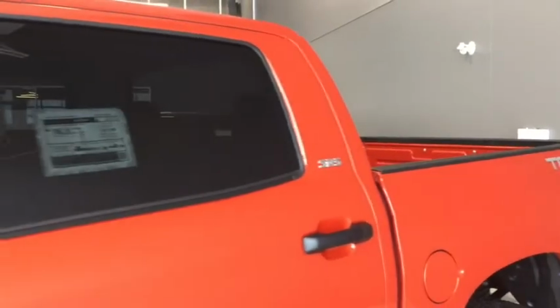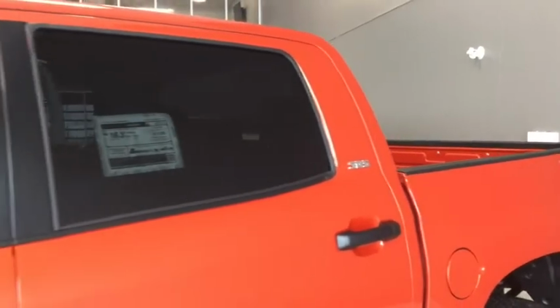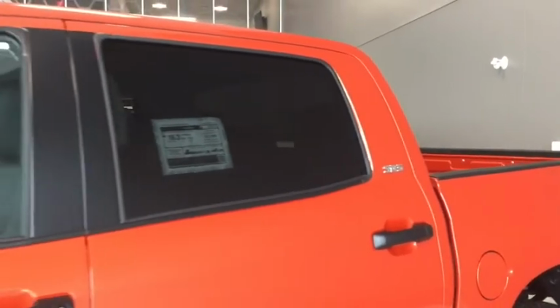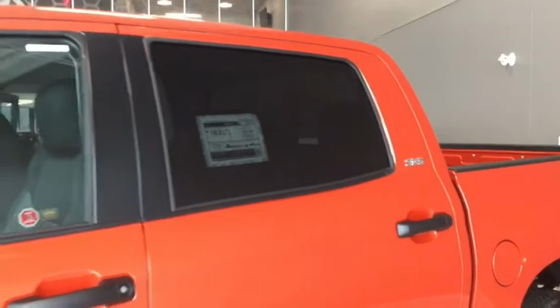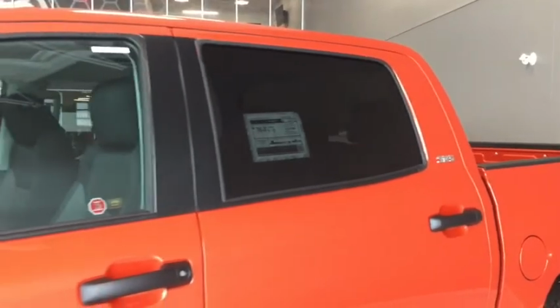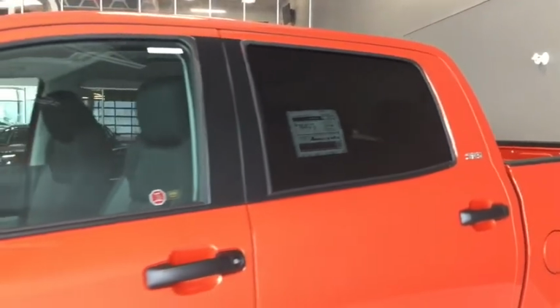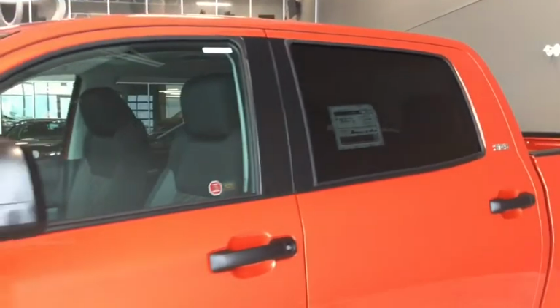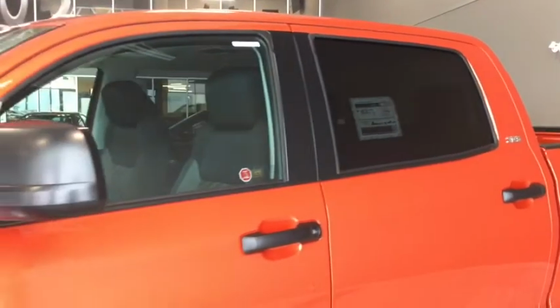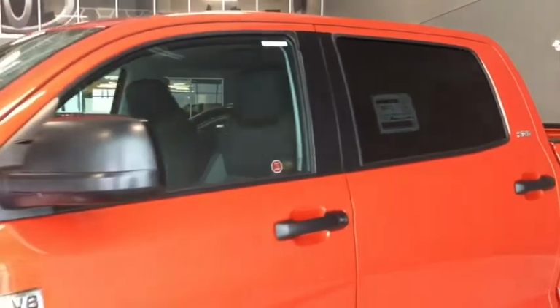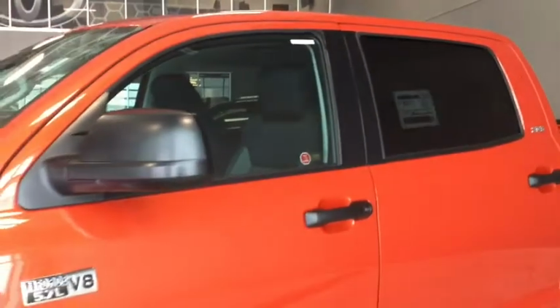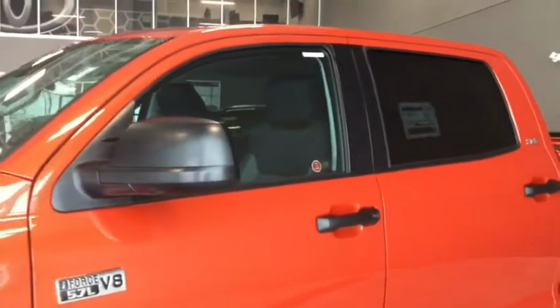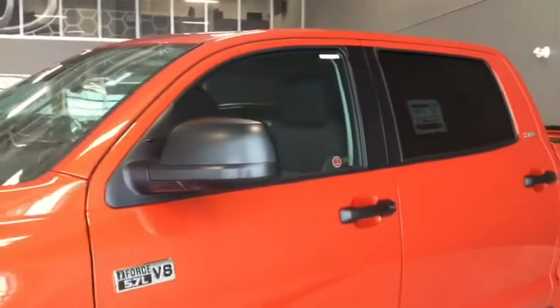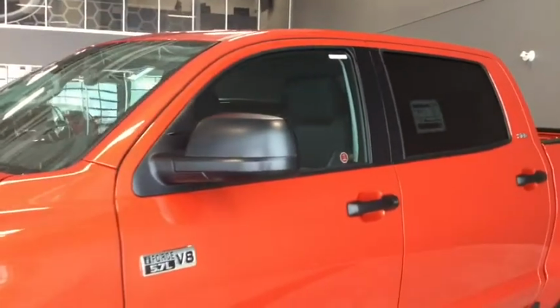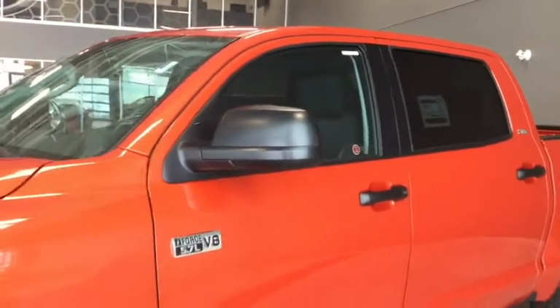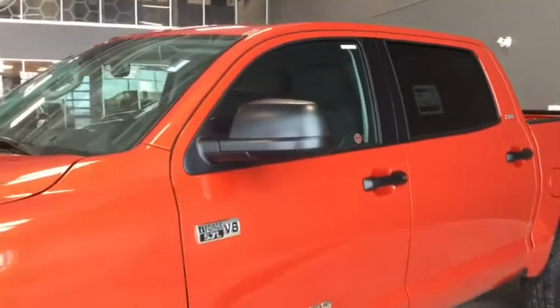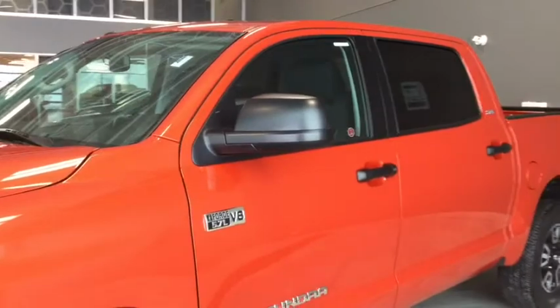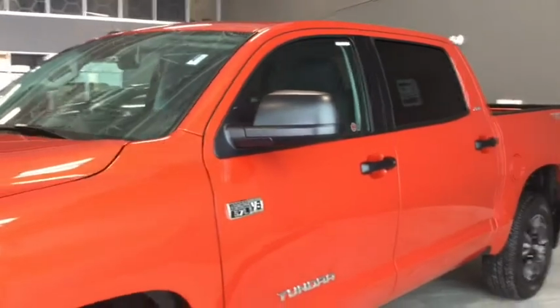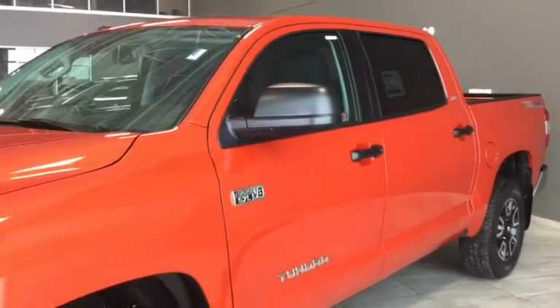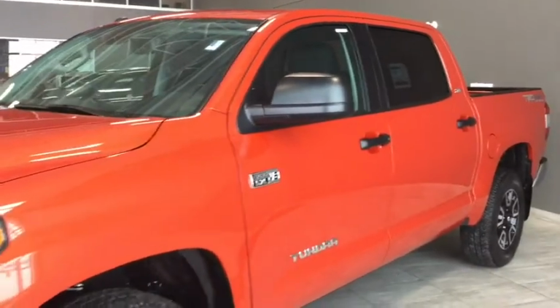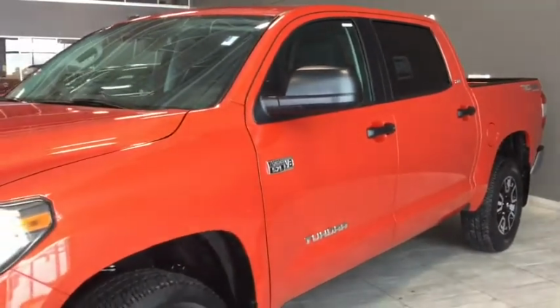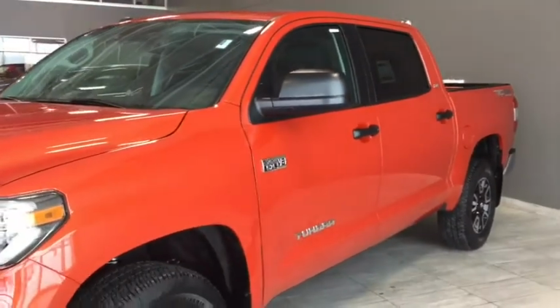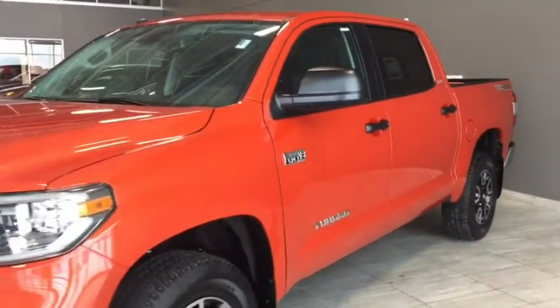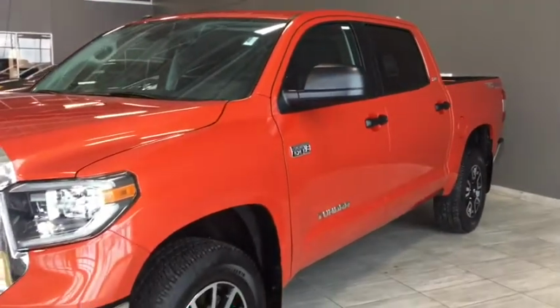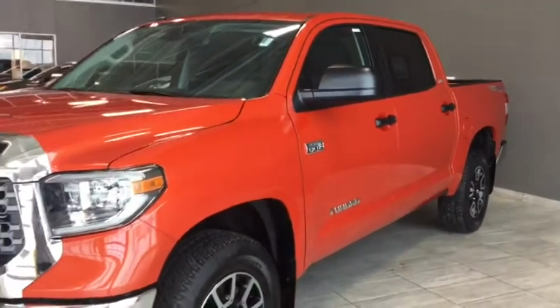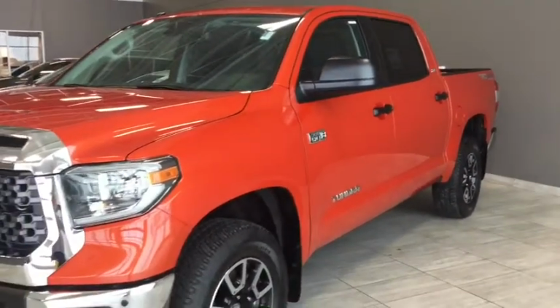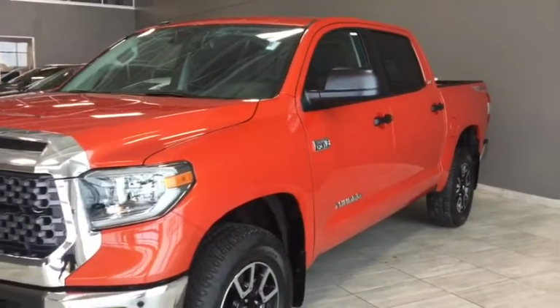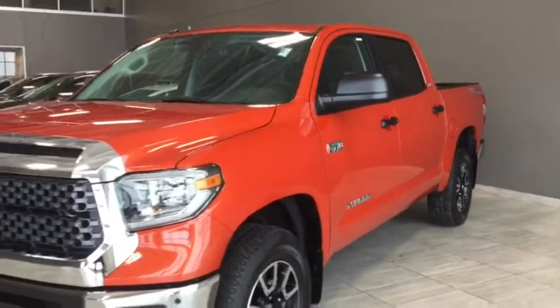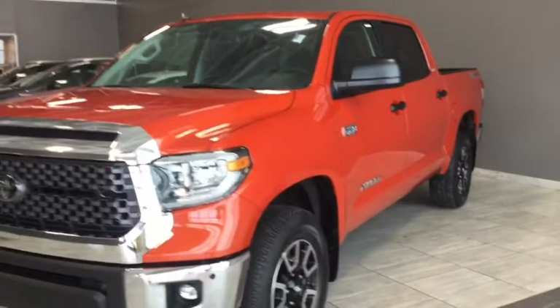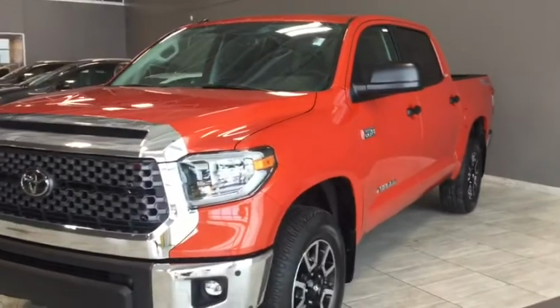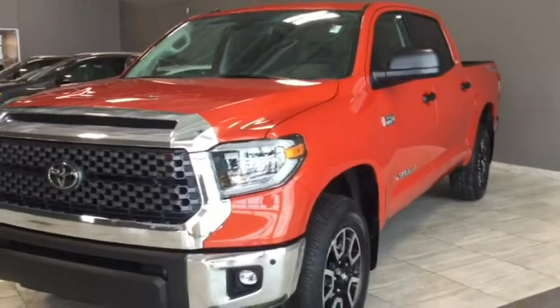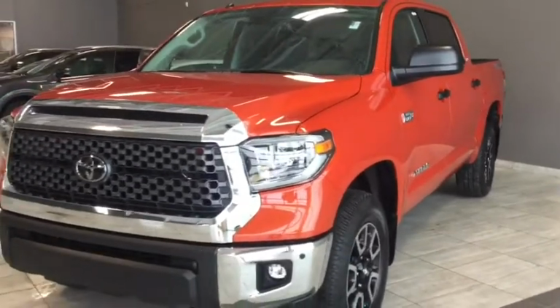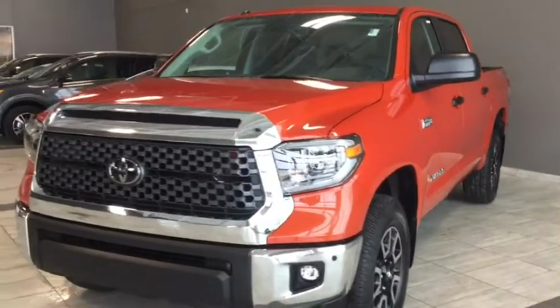It's a 4-door, 5-passenger, 4x4 pickup truck in a head-turning inferno colour. Under the hood you'll find a 5.7L V8 cylinder engine and you'll be riding on top of 18-inch wheels.